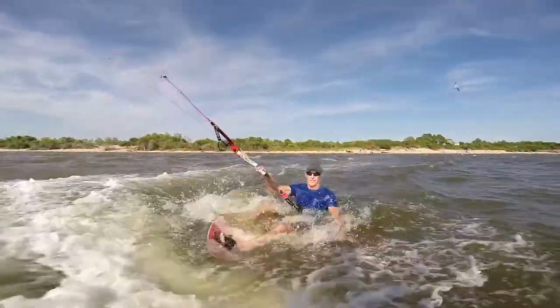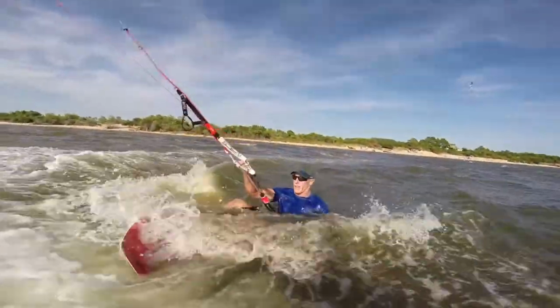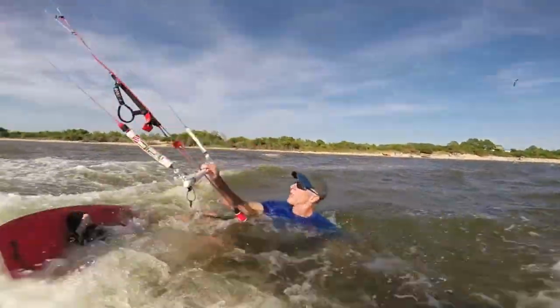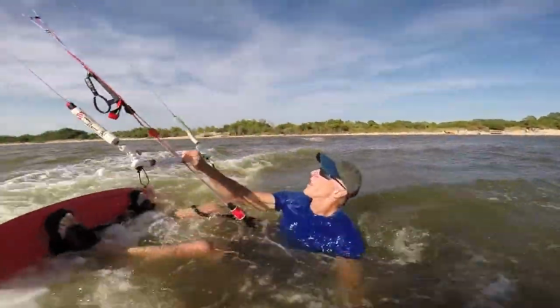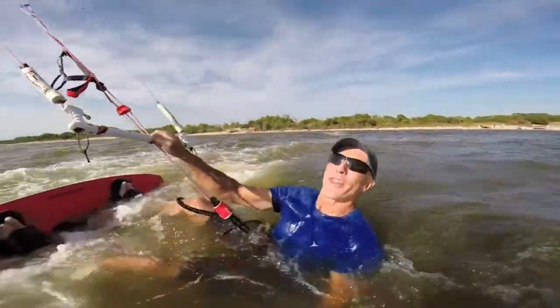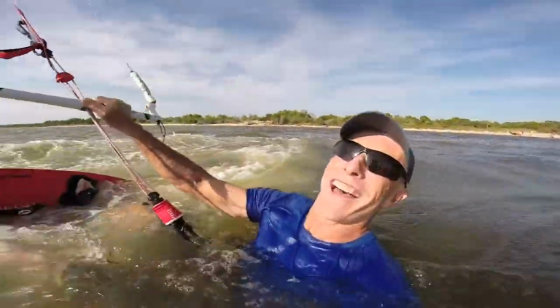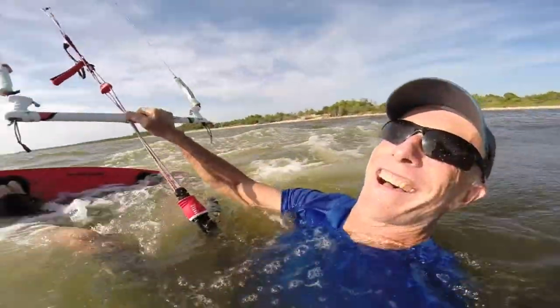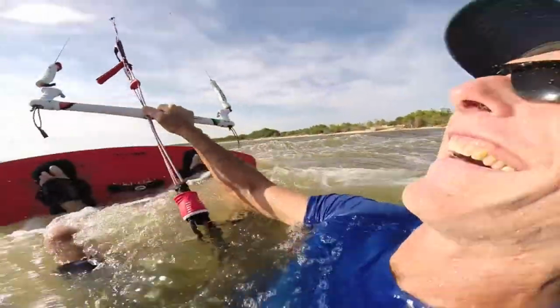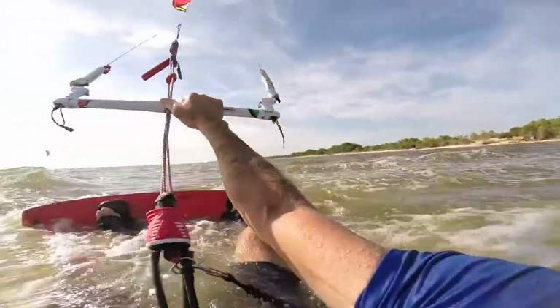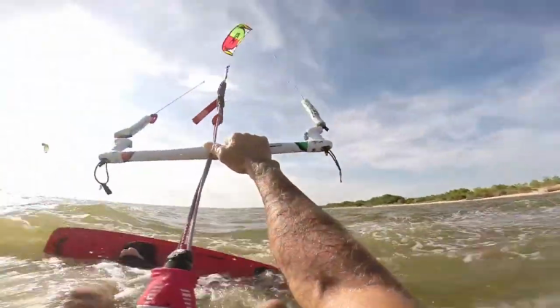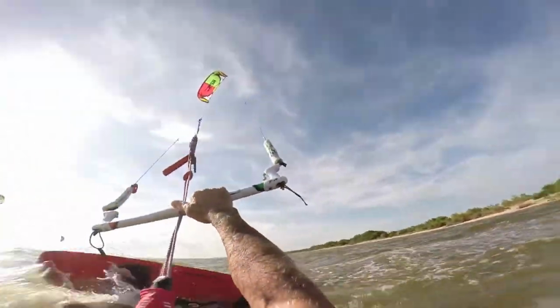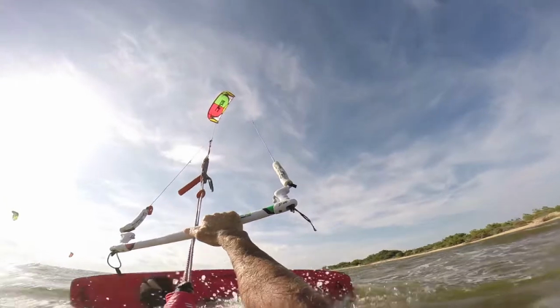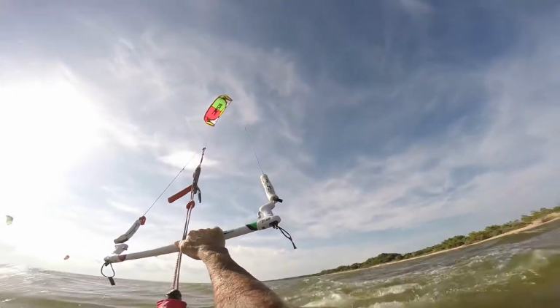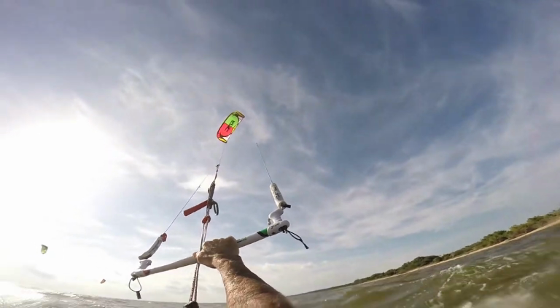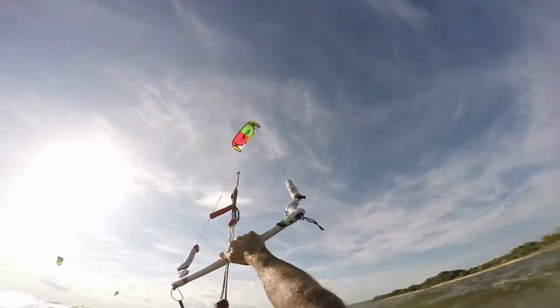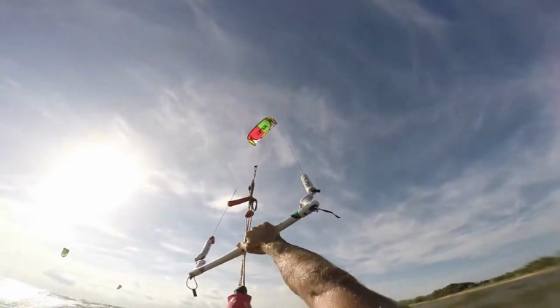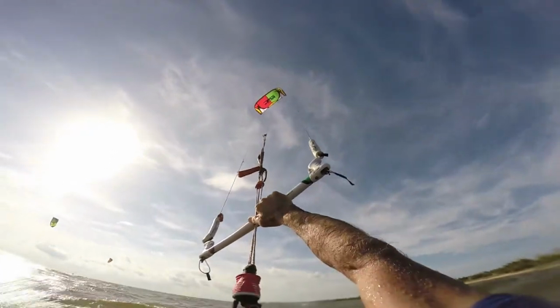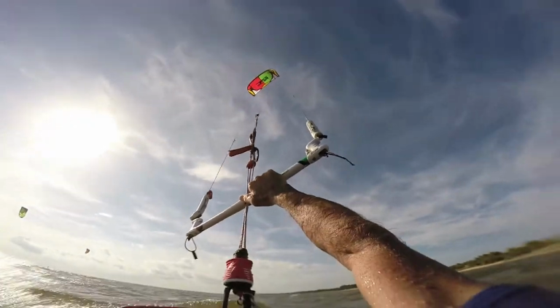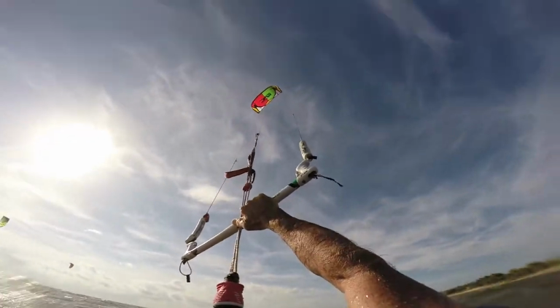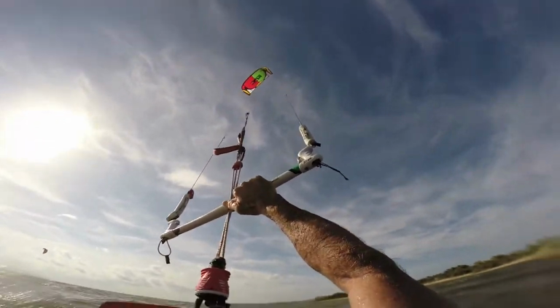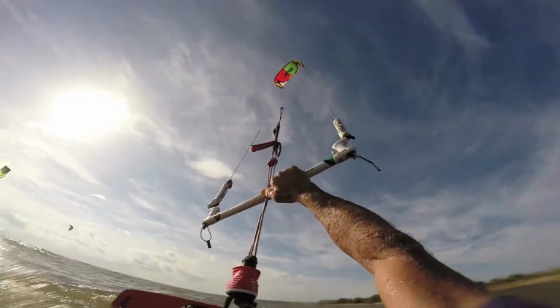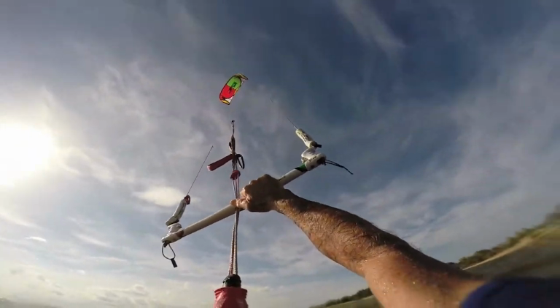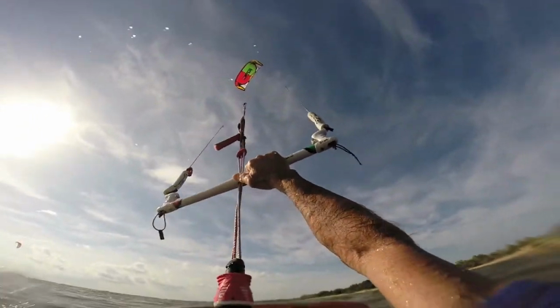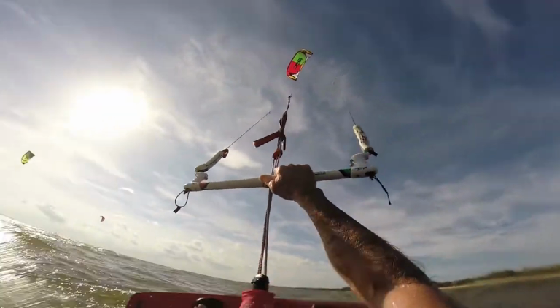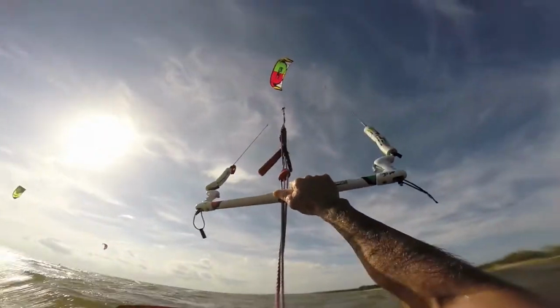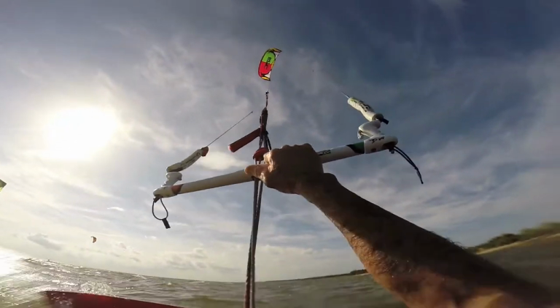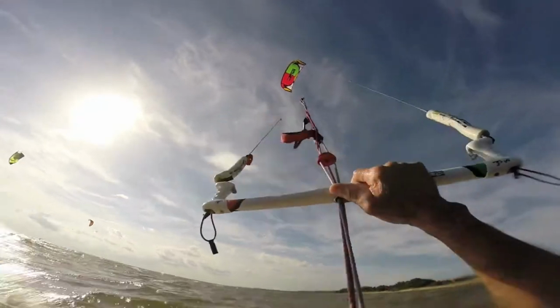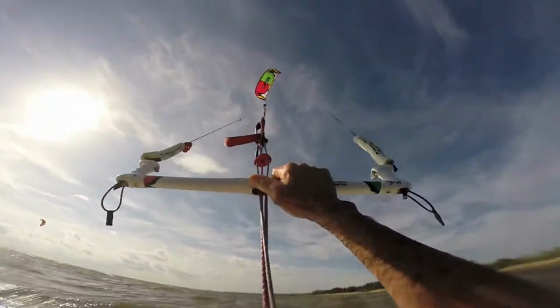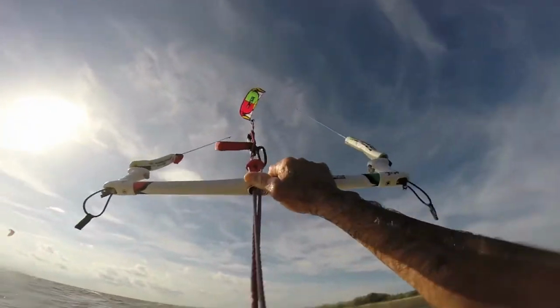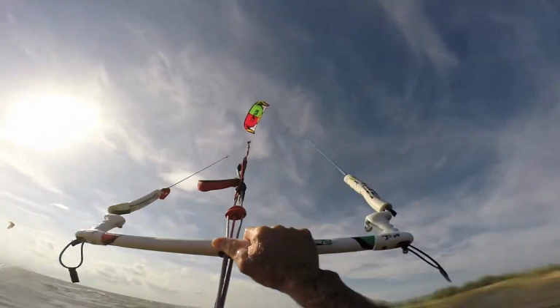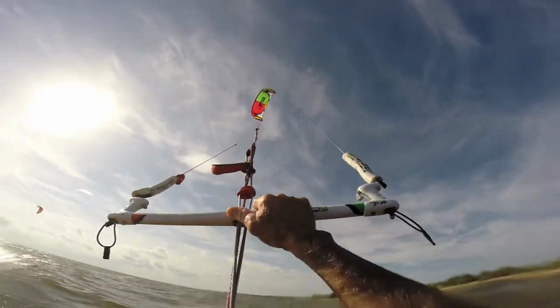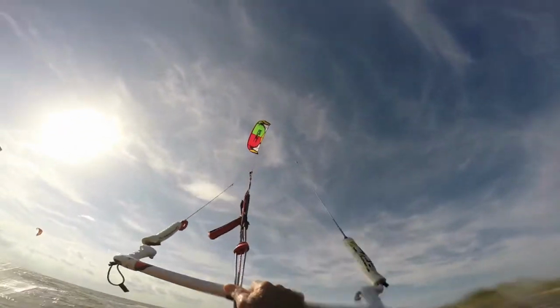That was a nice hang time. Do you understand what I'm saying about the hang time? This is the kite I need. Why? I need a good upwind flat water twin tip kite, 11 or 12.